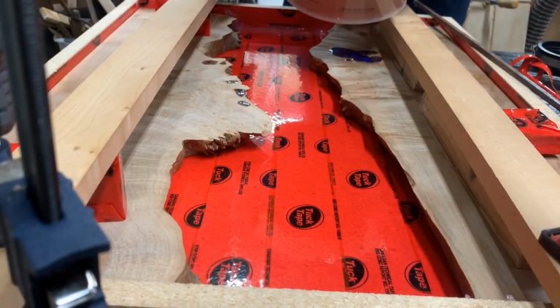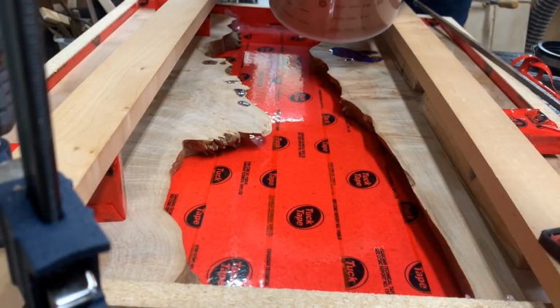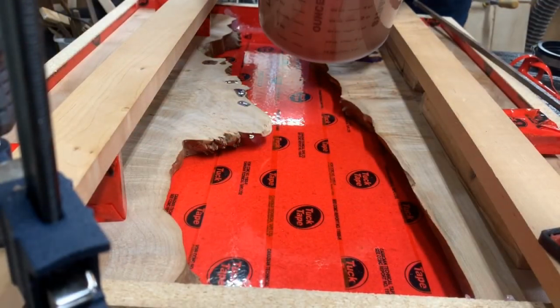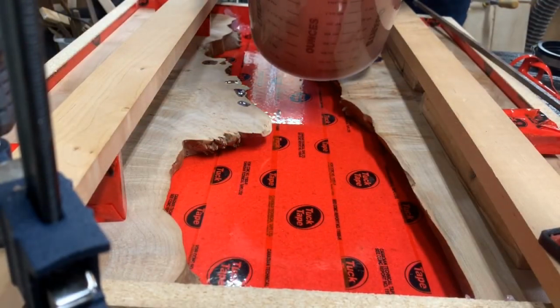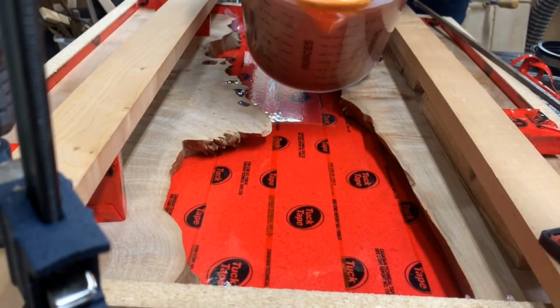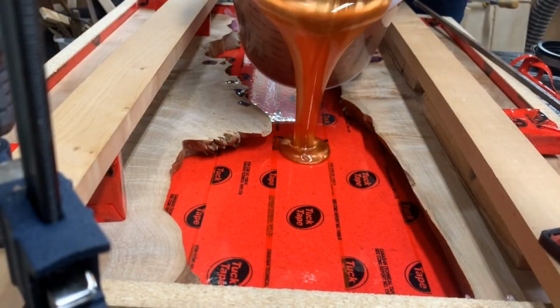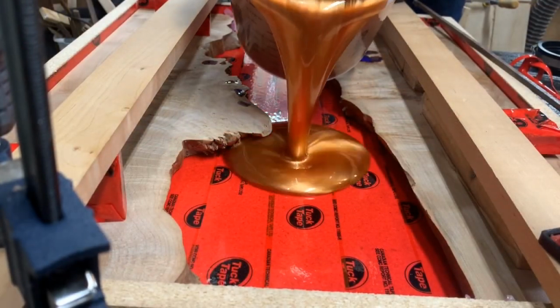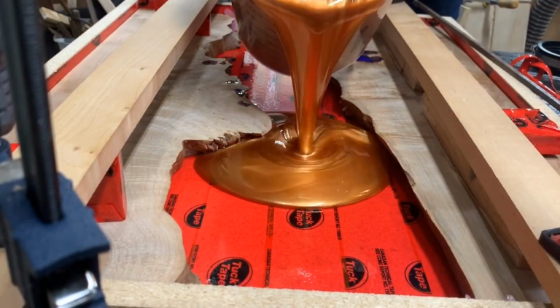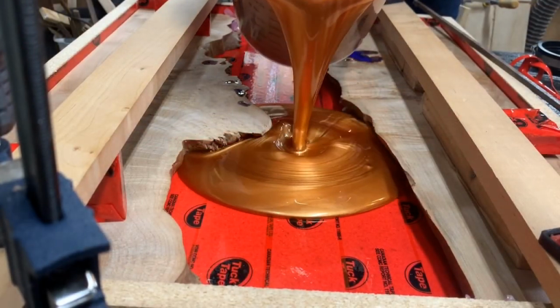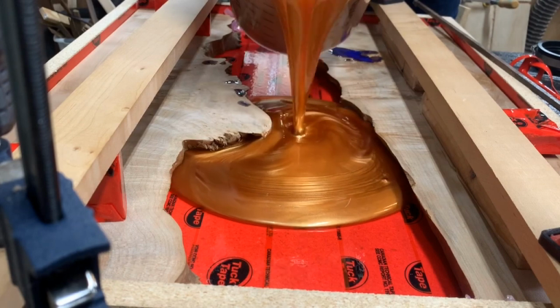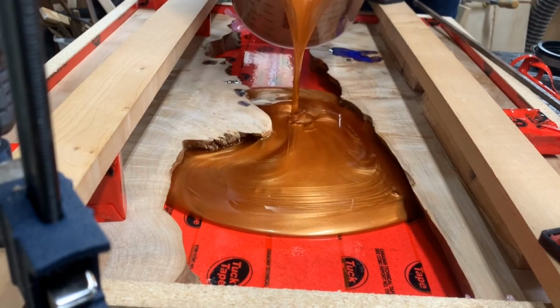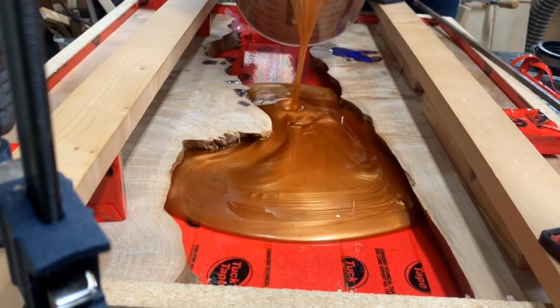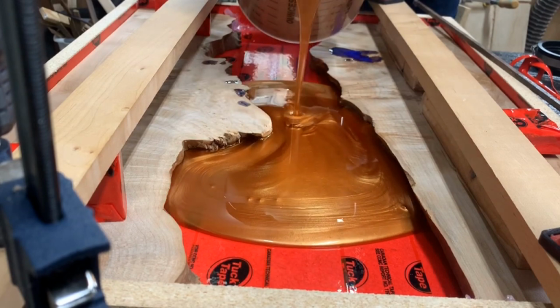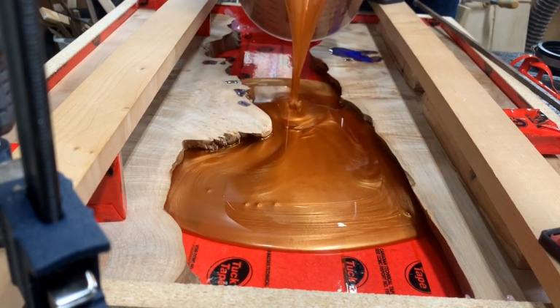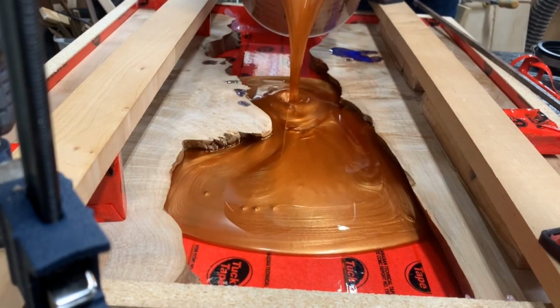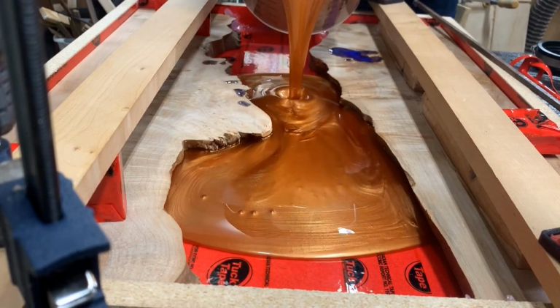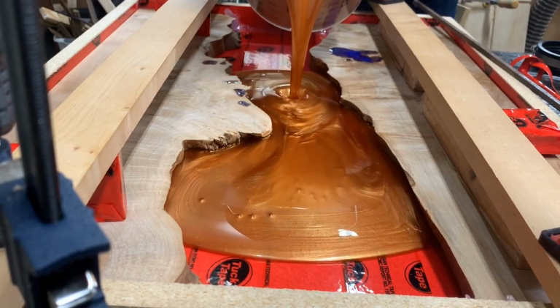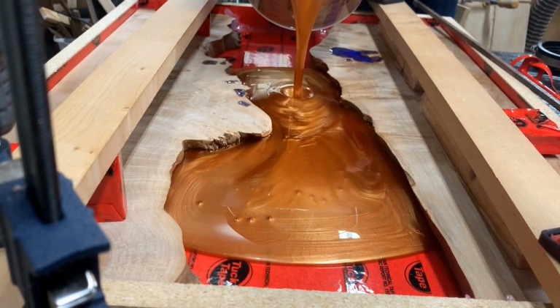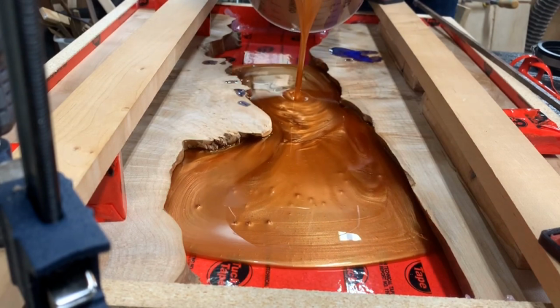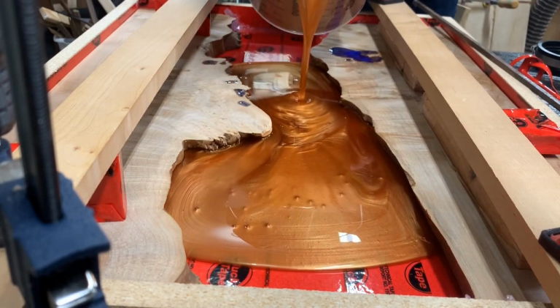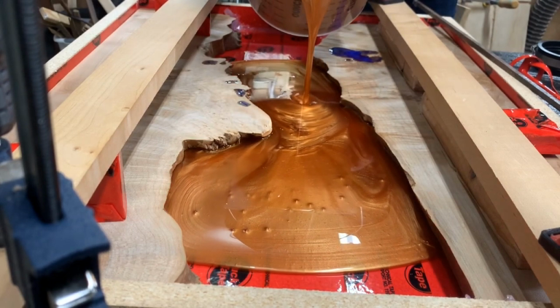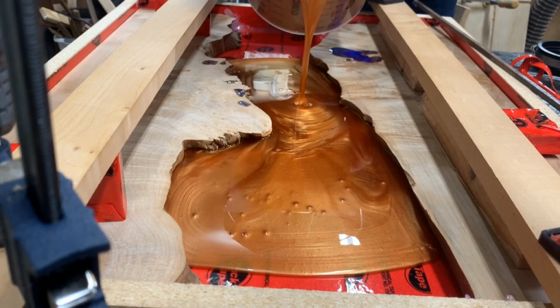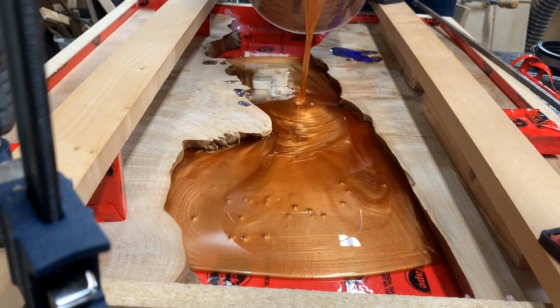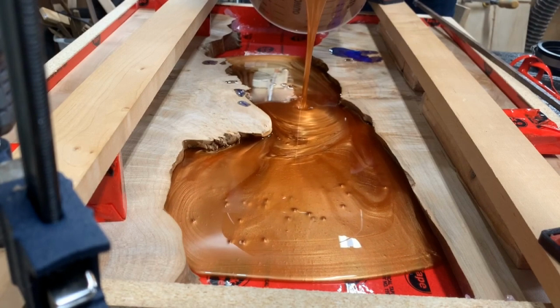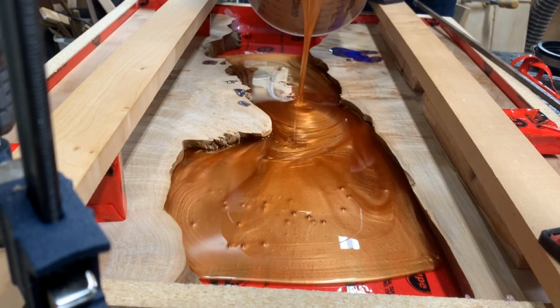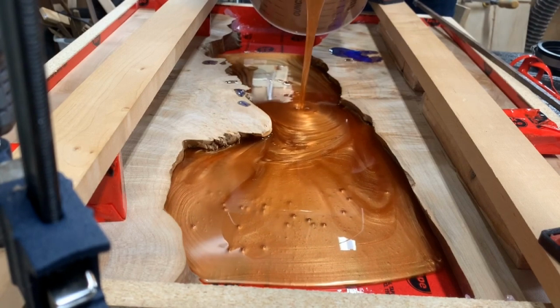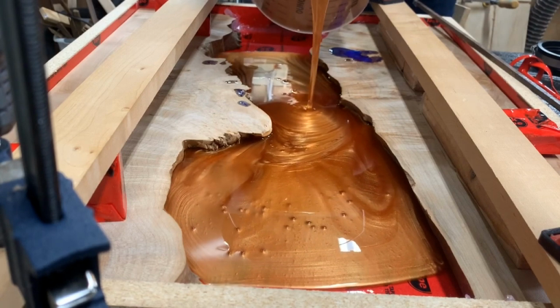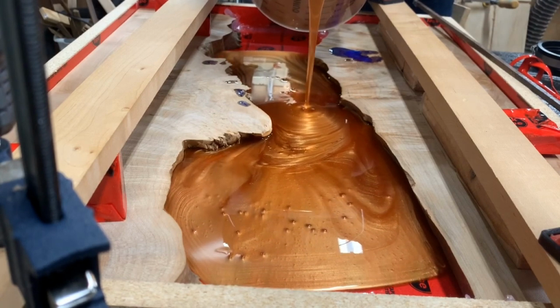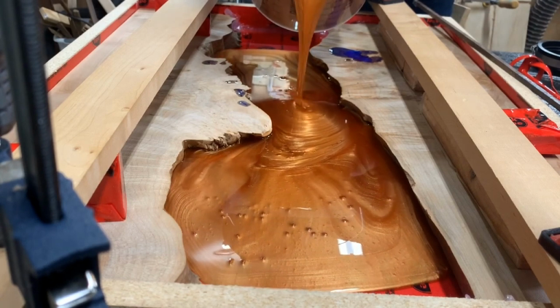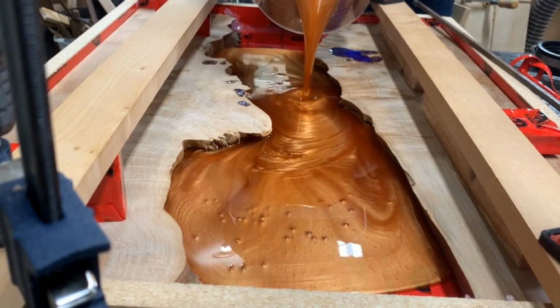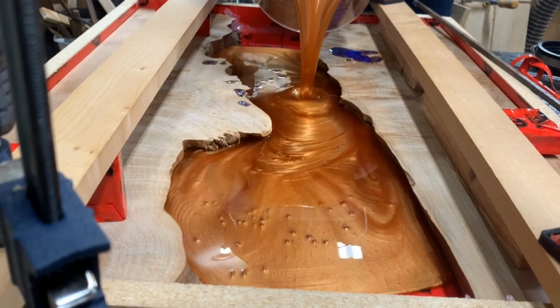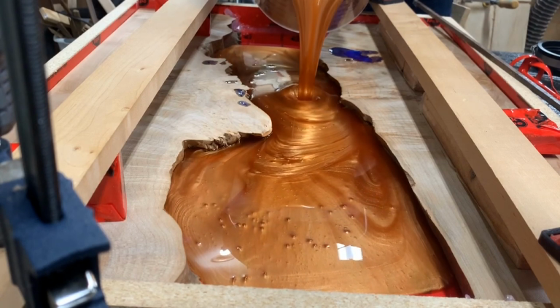And now the pour. Time to be quiet — enjoy. Yeah, that's pretty satisfying. Happy to say we had no leaks. Worked great.